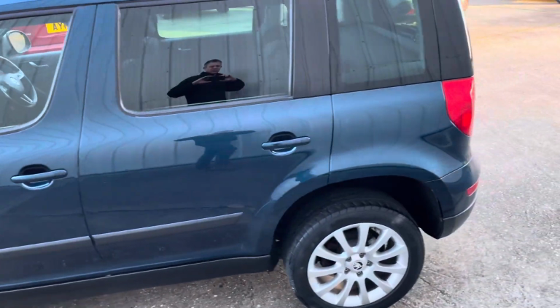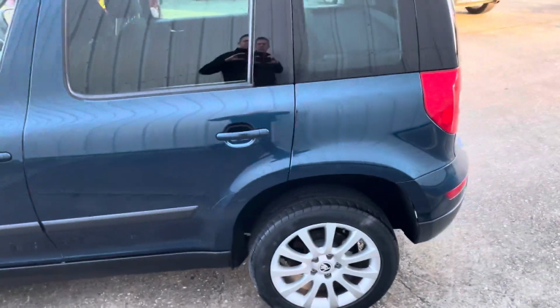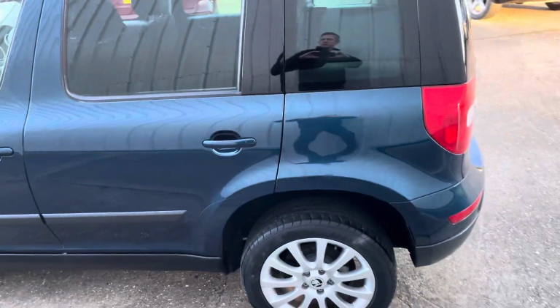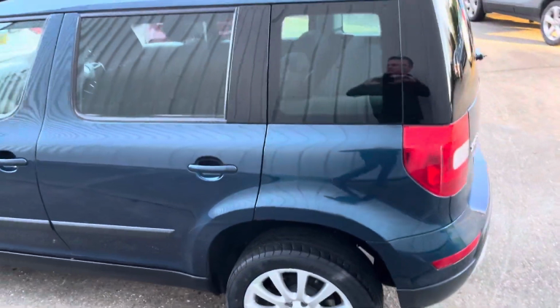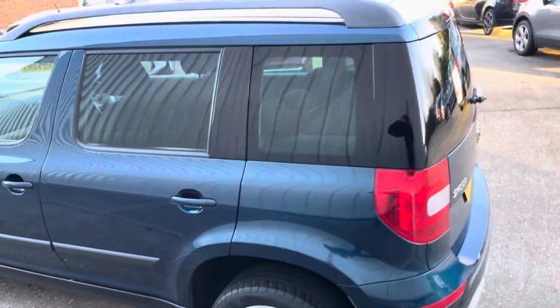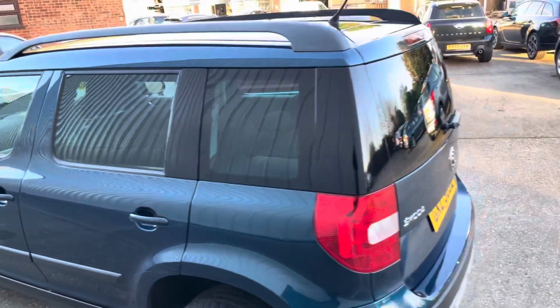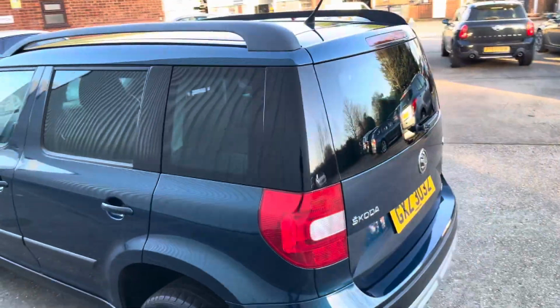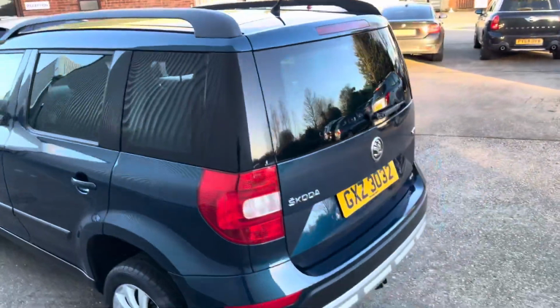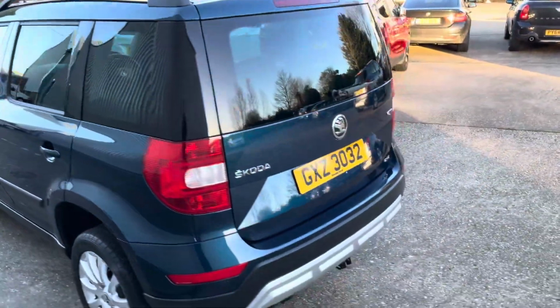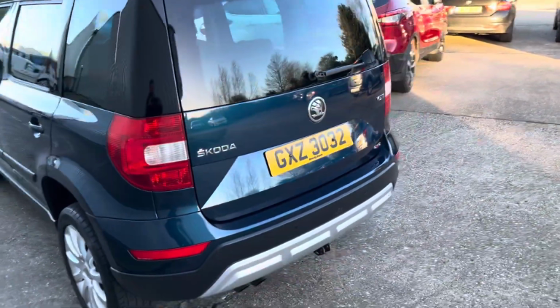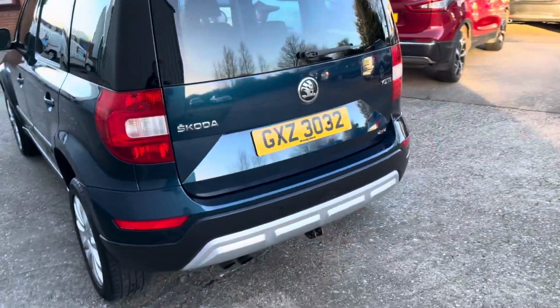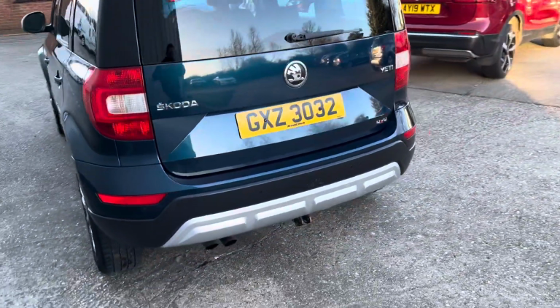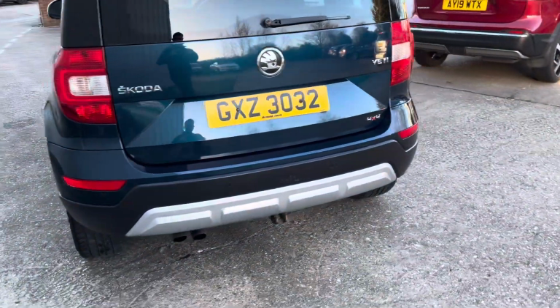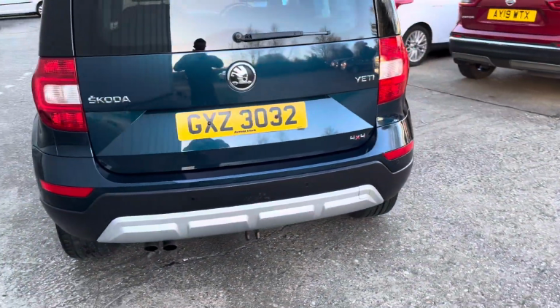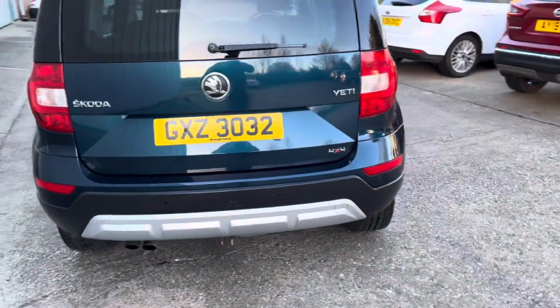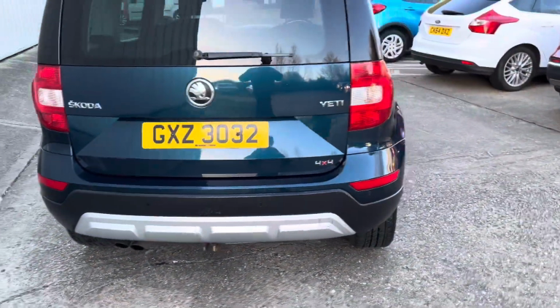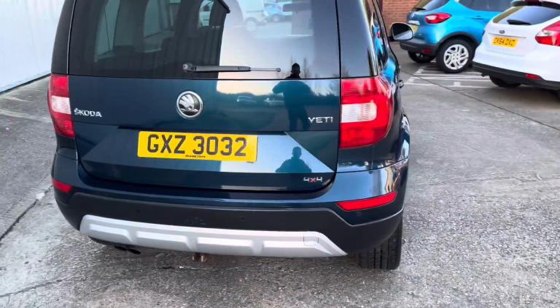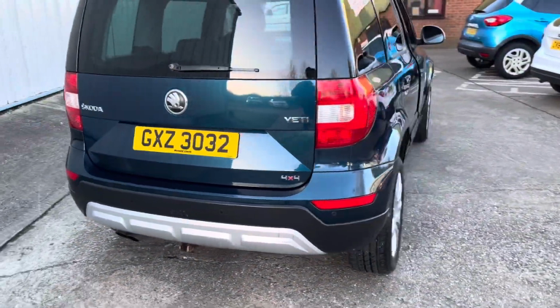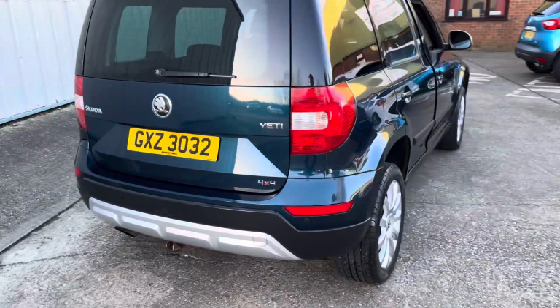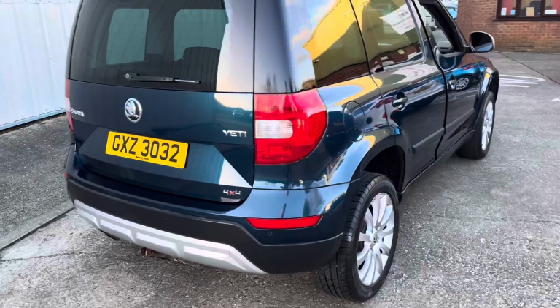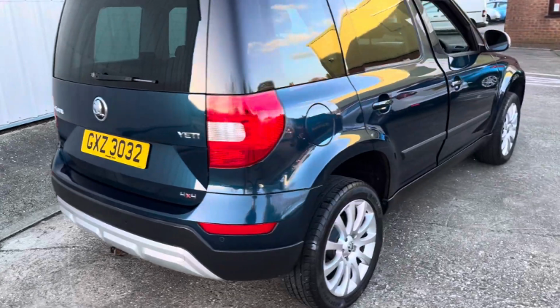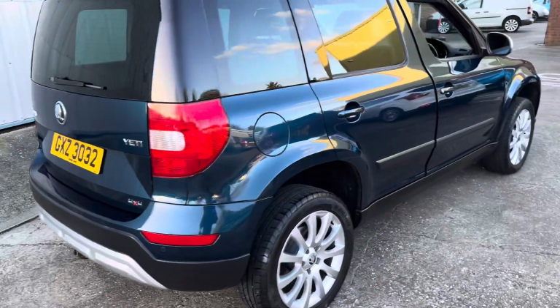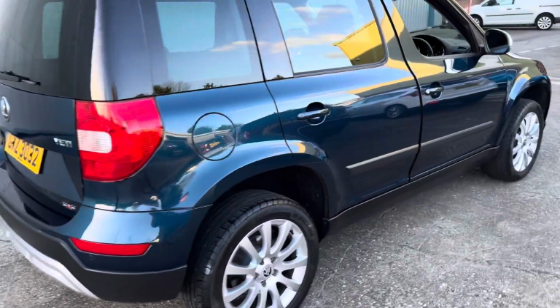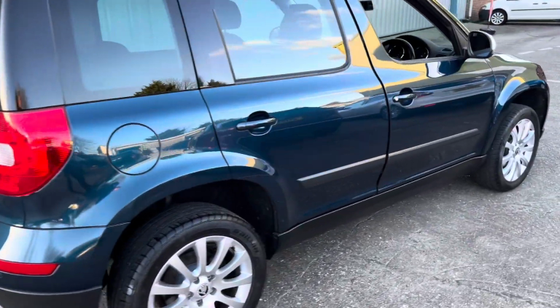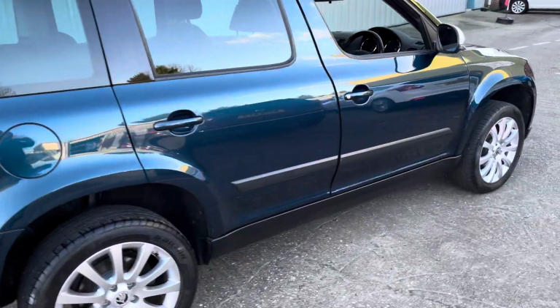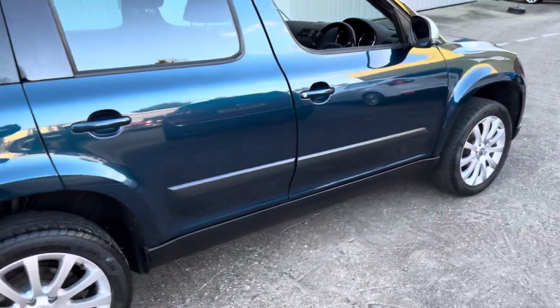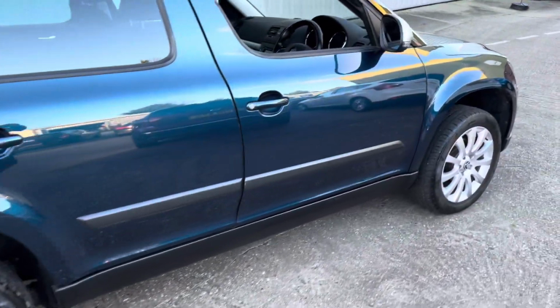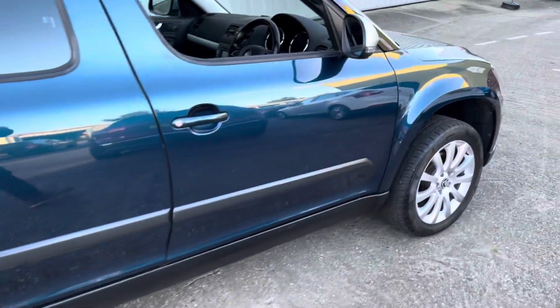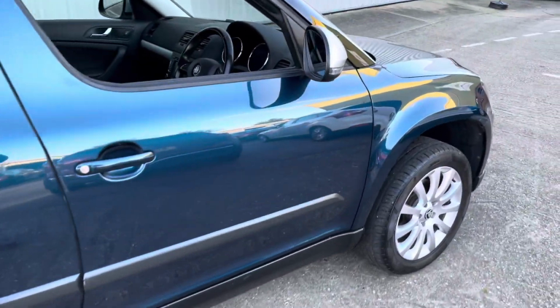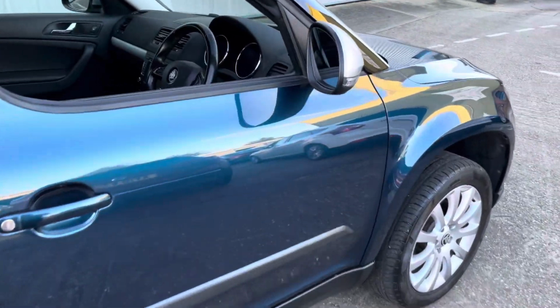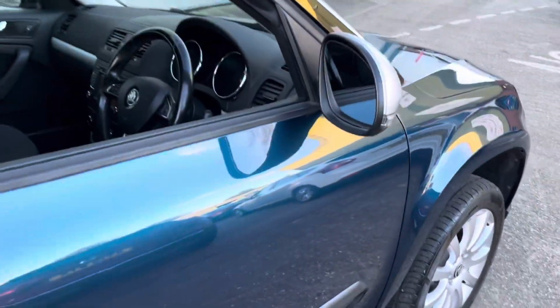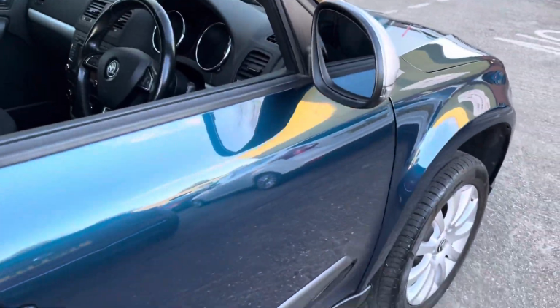The multi-spoke wheels are in excellent condition, you've got your privacy glass, rear parking sensors, and it has a tow bar with the ball removed. It also has a great service history.